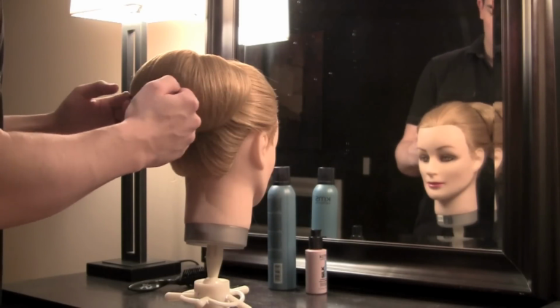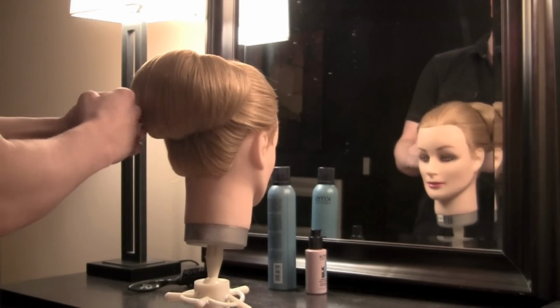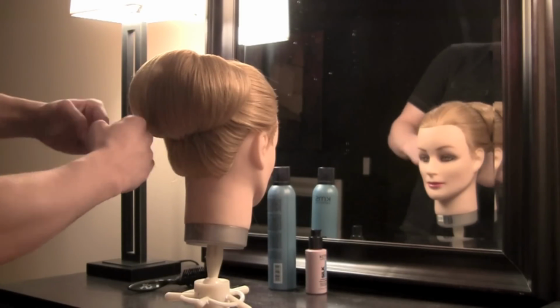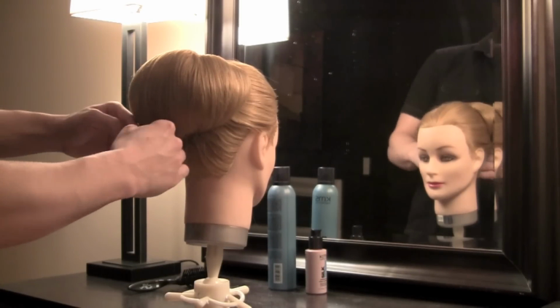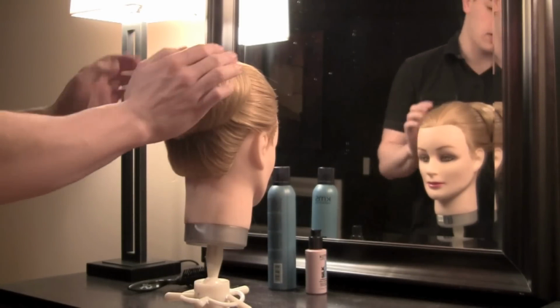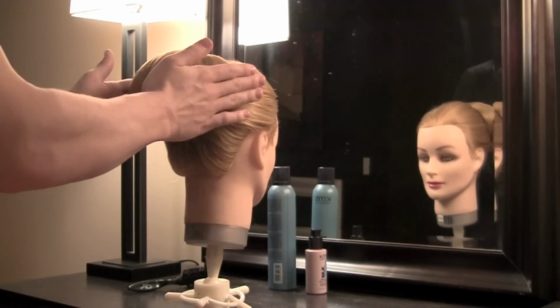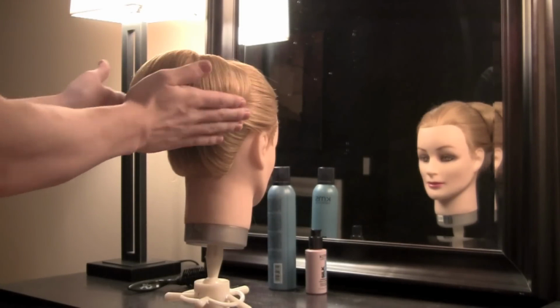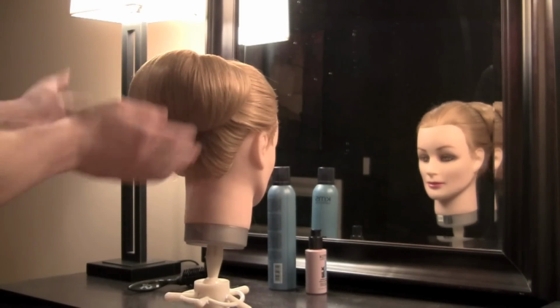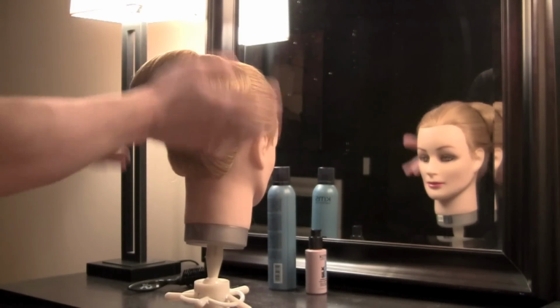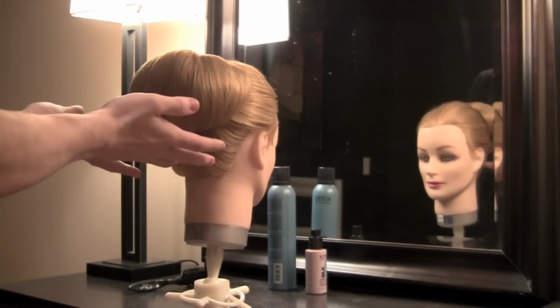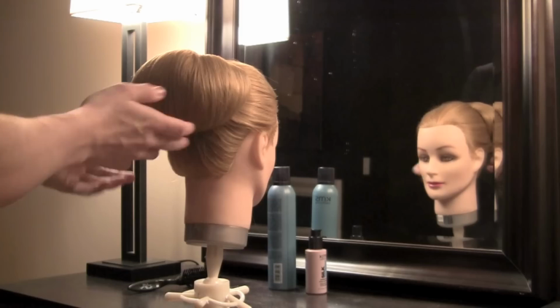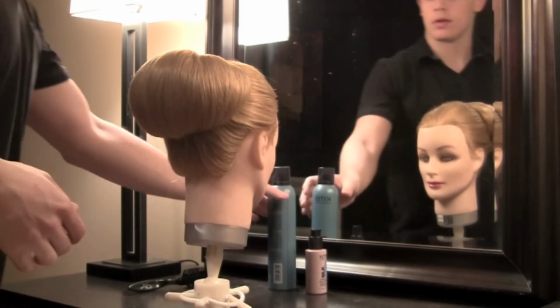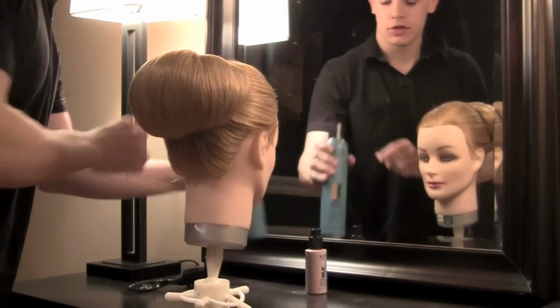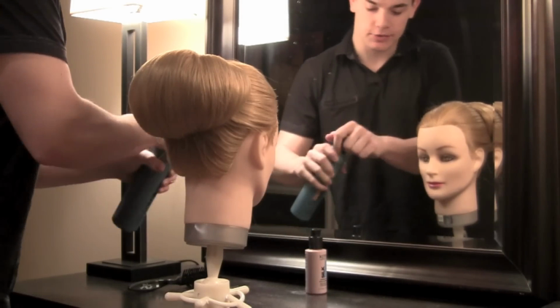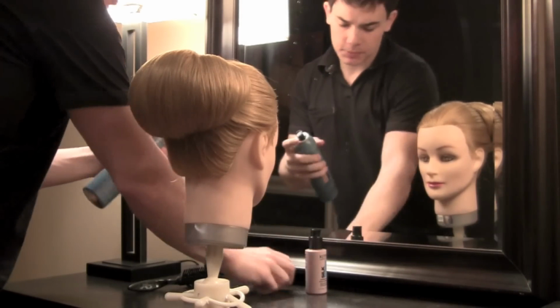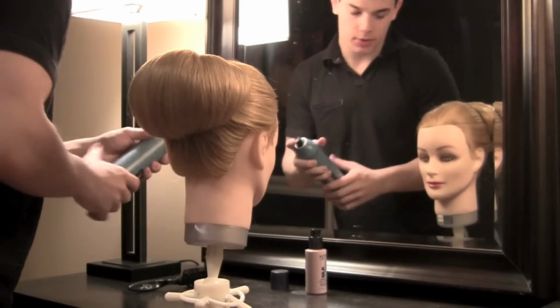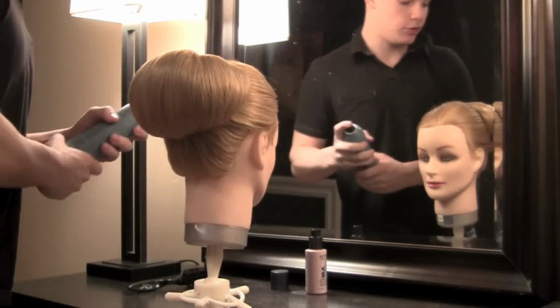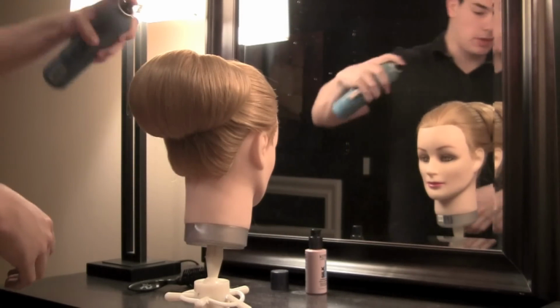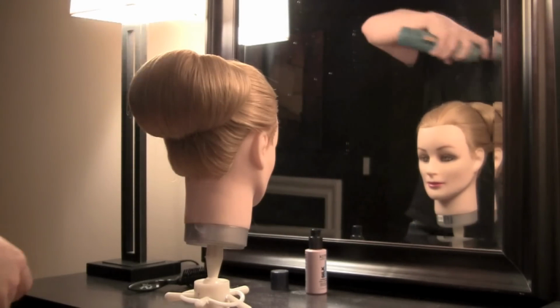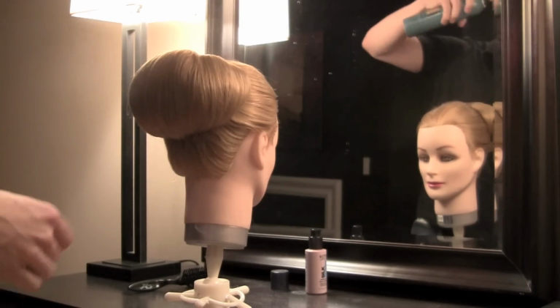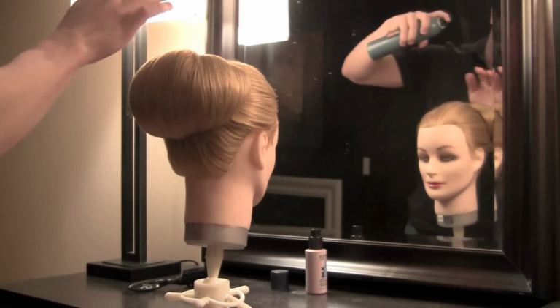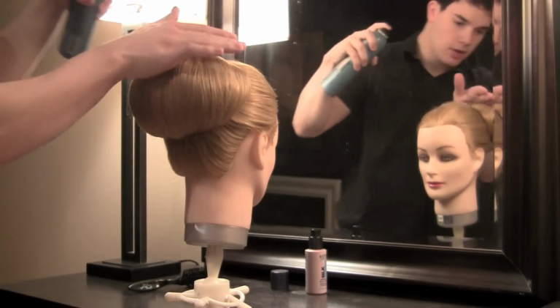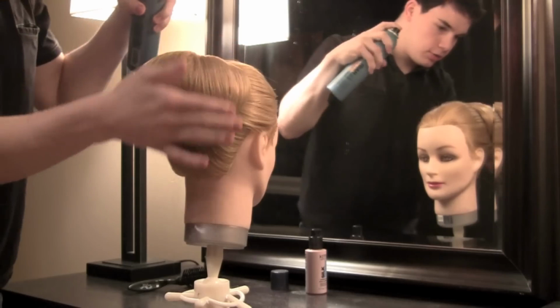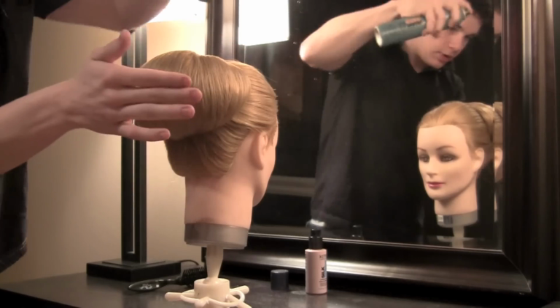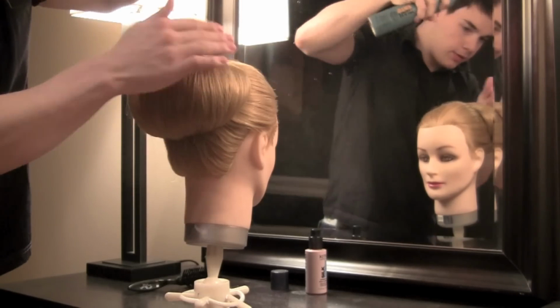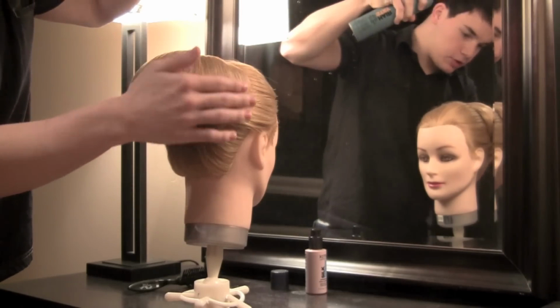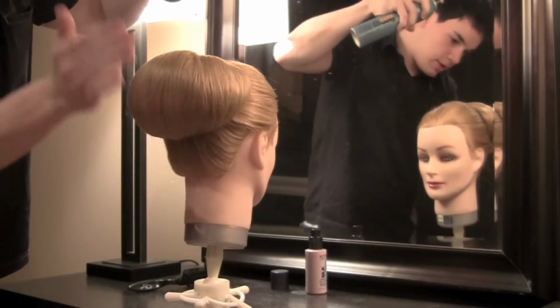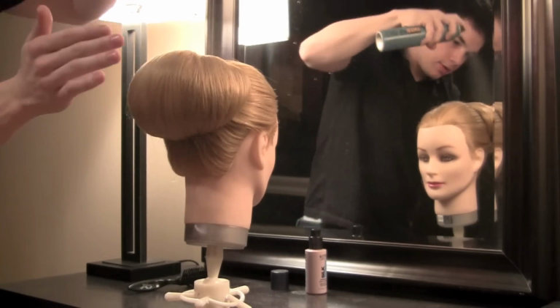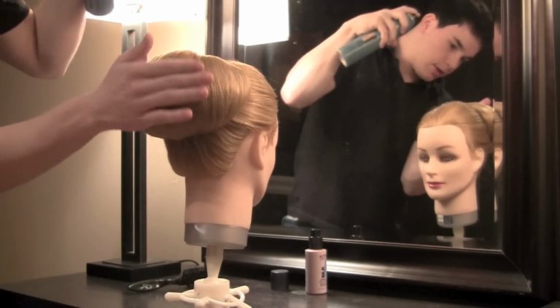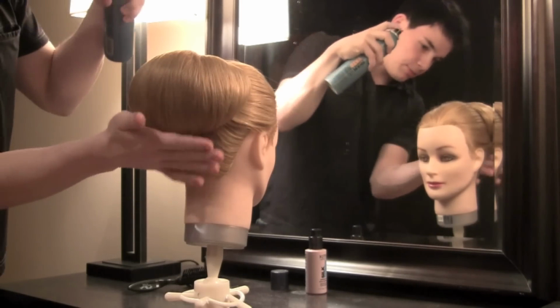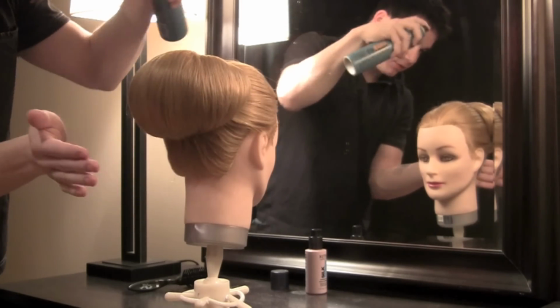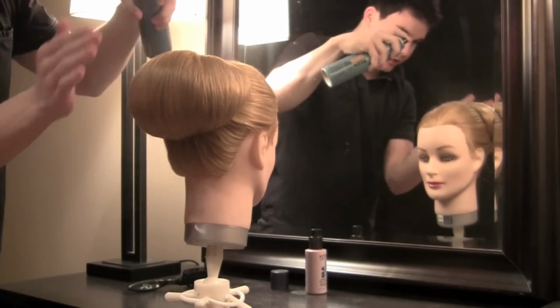Once you have it pinned and secured and you're happy with the shape that you've created, you can finish it off with some hairspray. I'm going to use my KMS Medium Hold Hairspray to finish it and tame some of these flyaways.